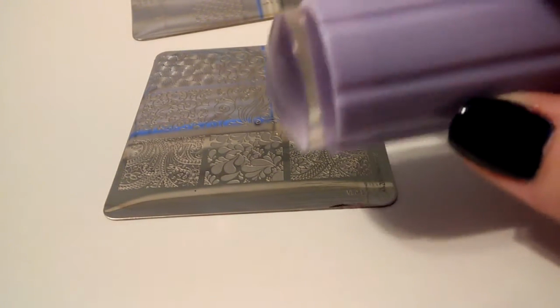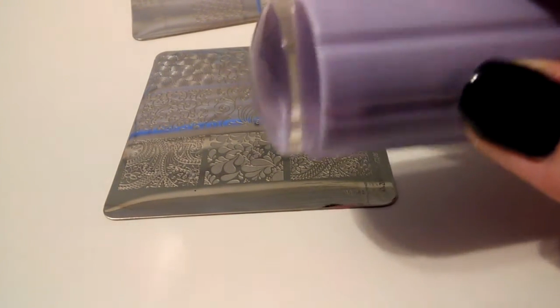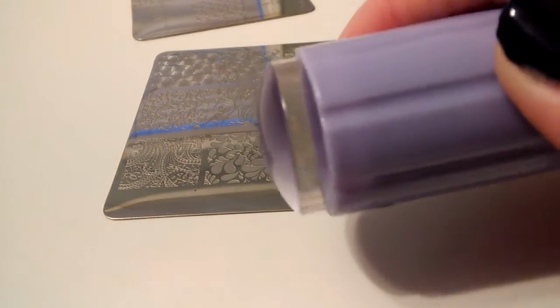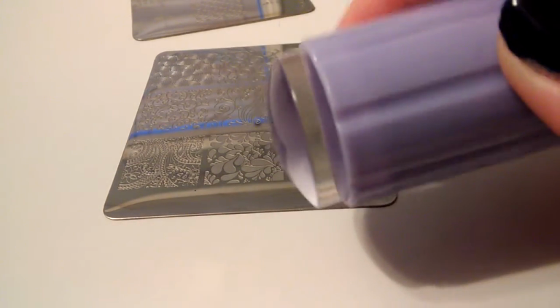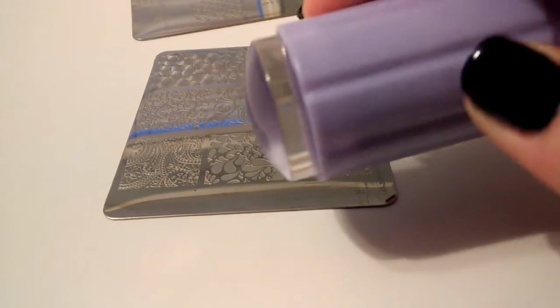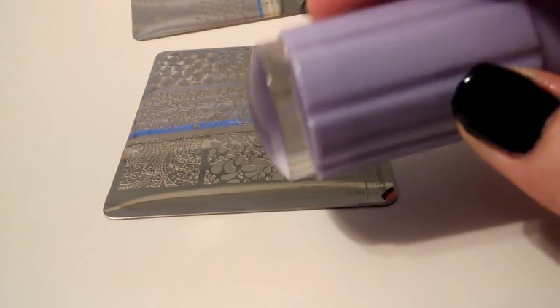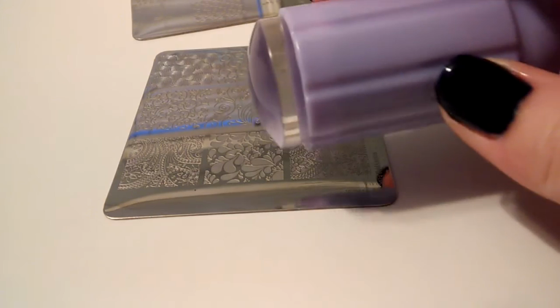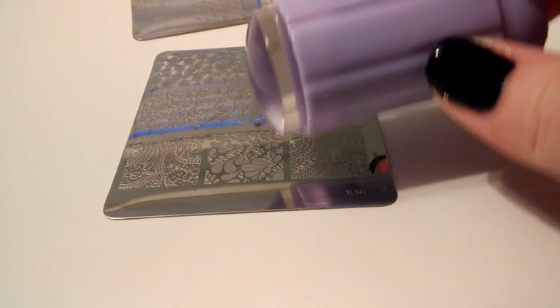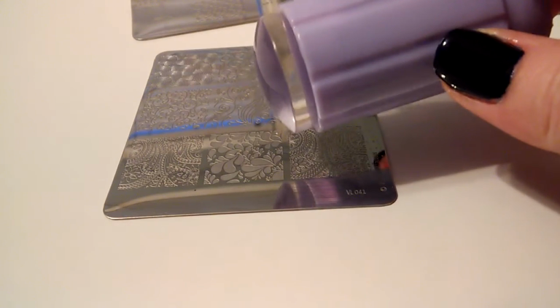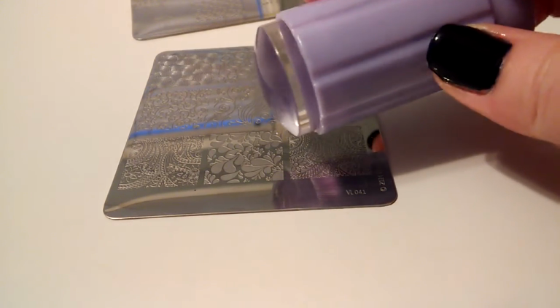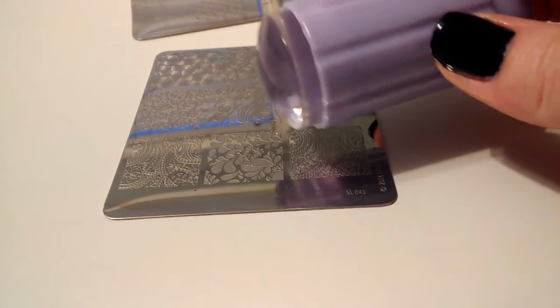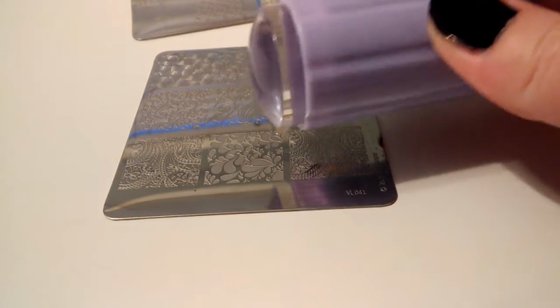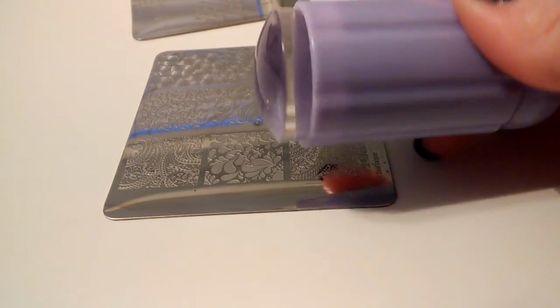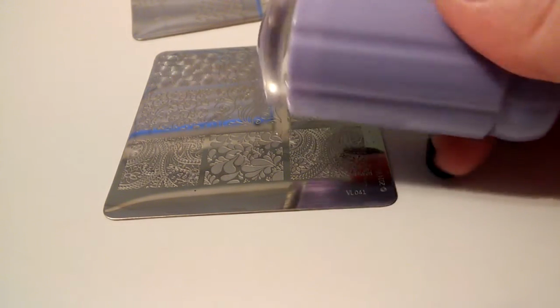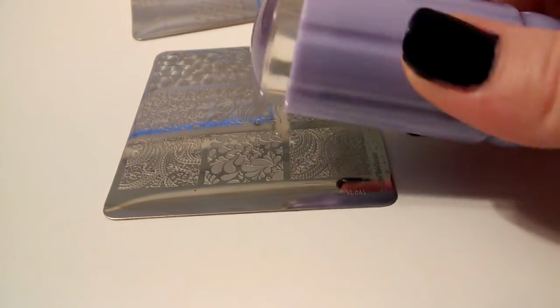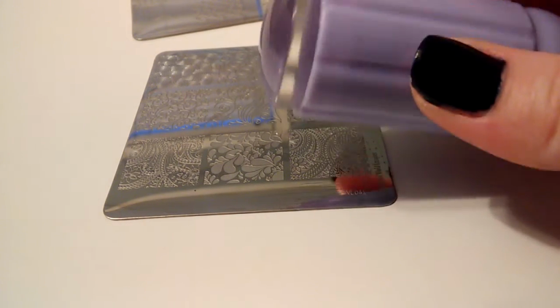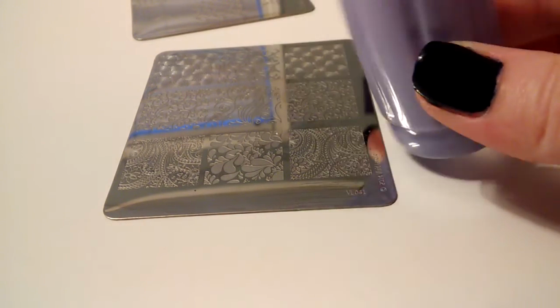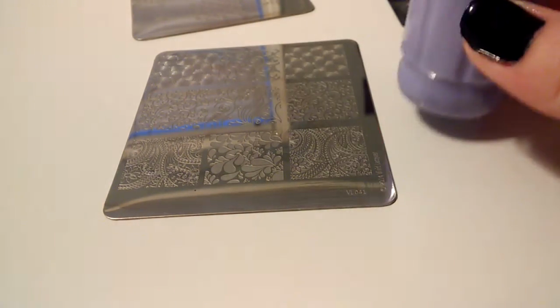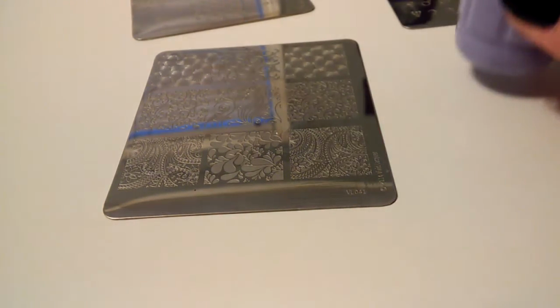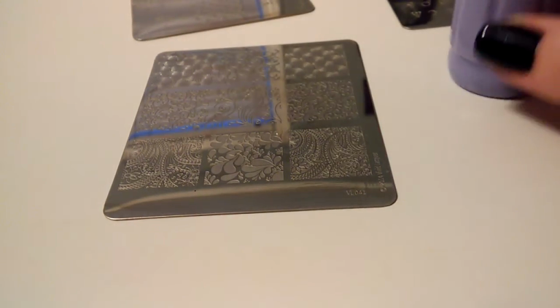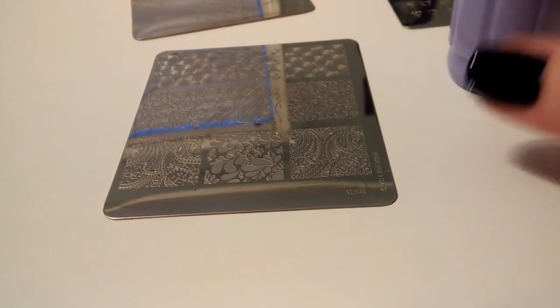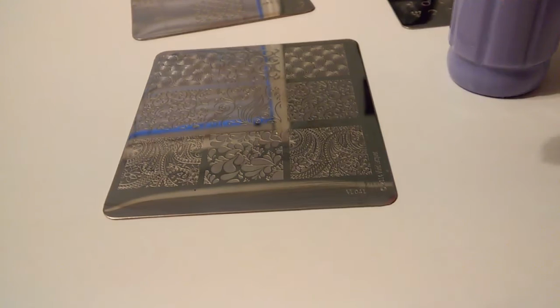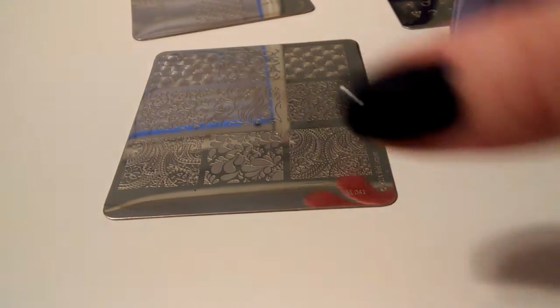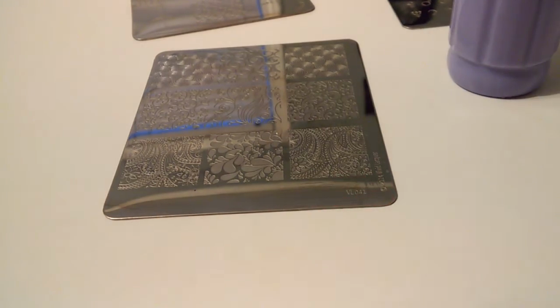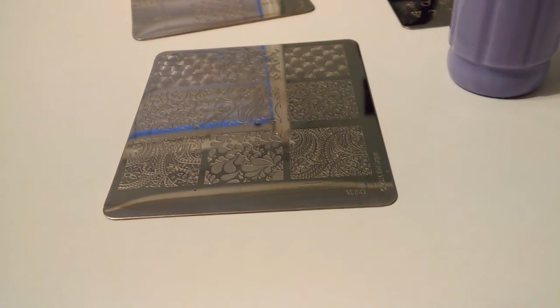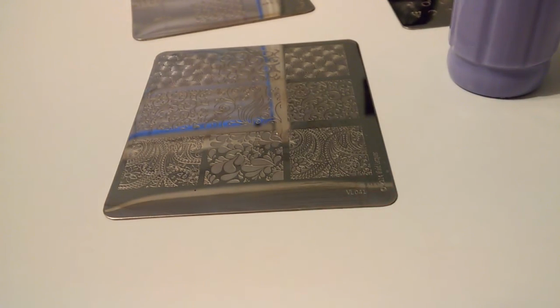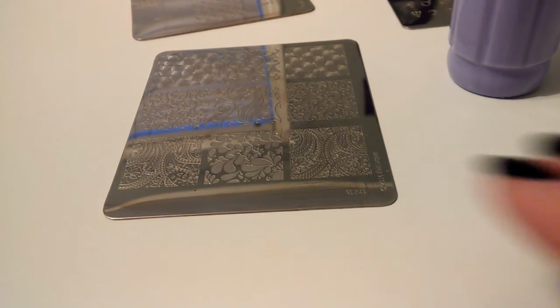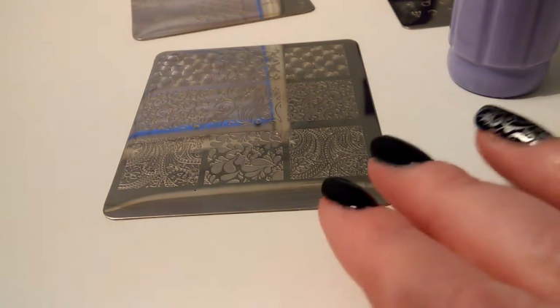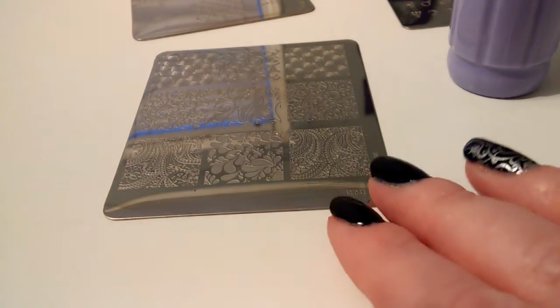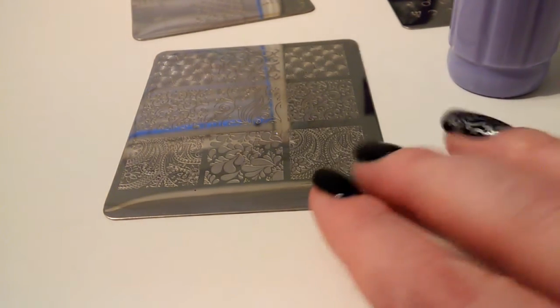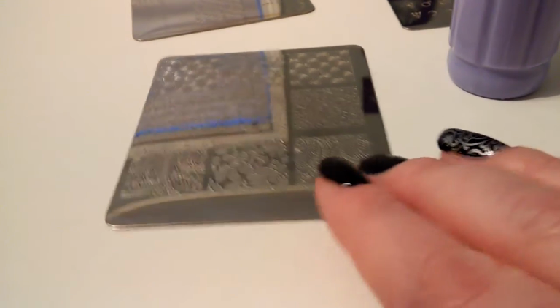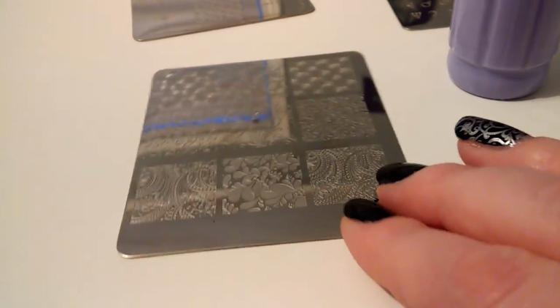What I have here is the Born Pretty Clear Marshmallow Stamper. I think I paid like three bucks for it. It took about two weeks to get here from China — kind of awesome, actually, when you think about it.